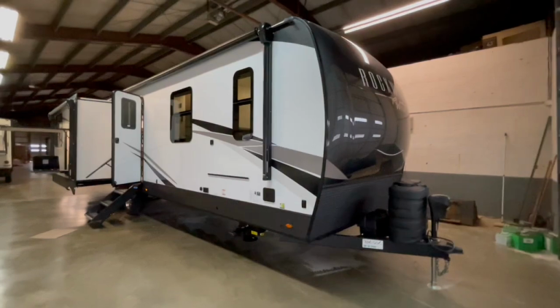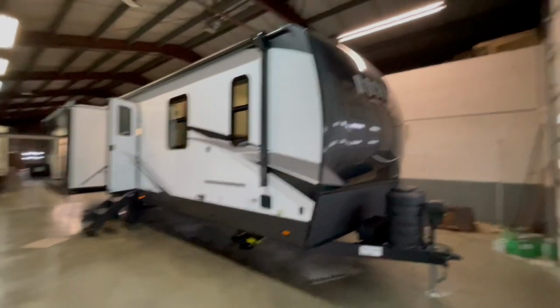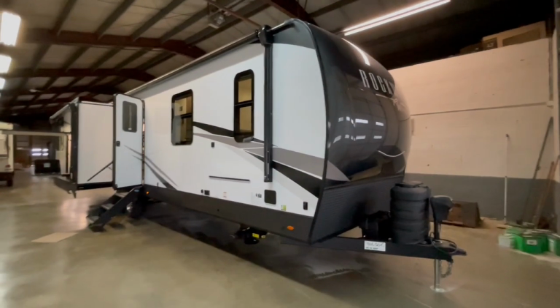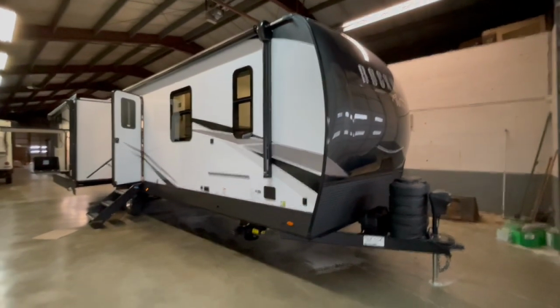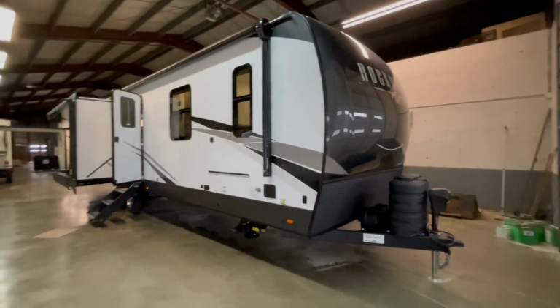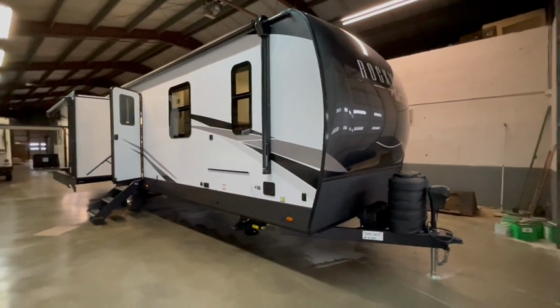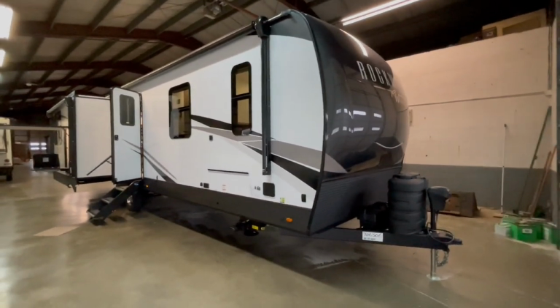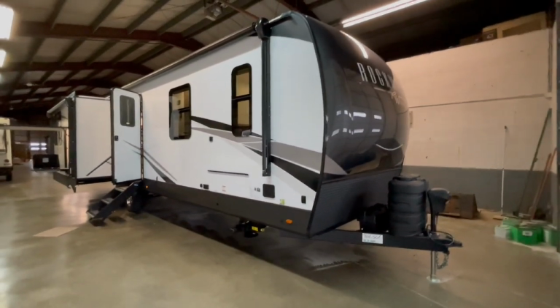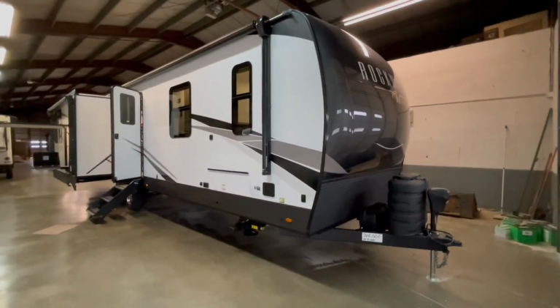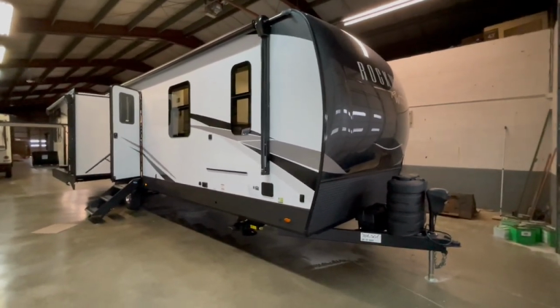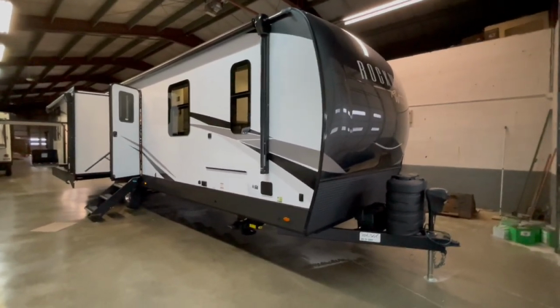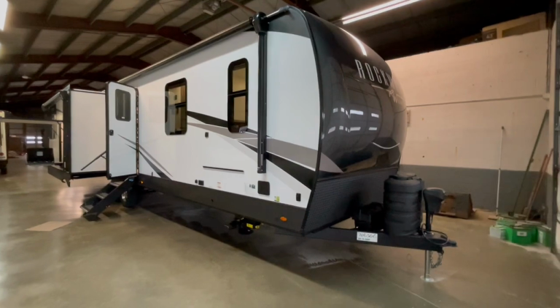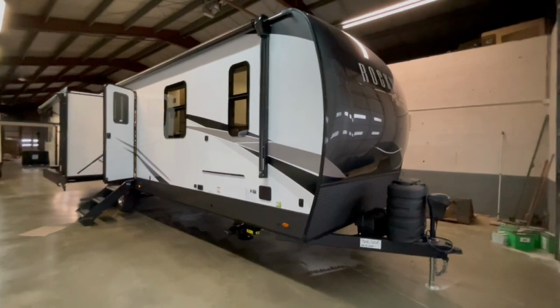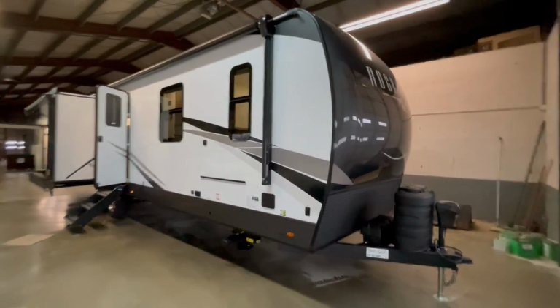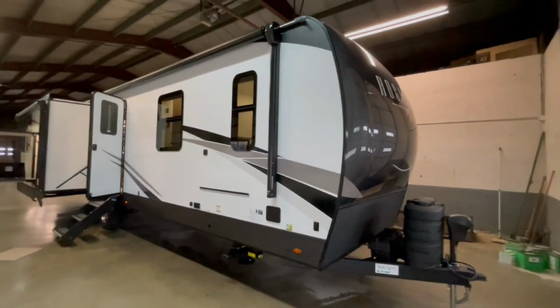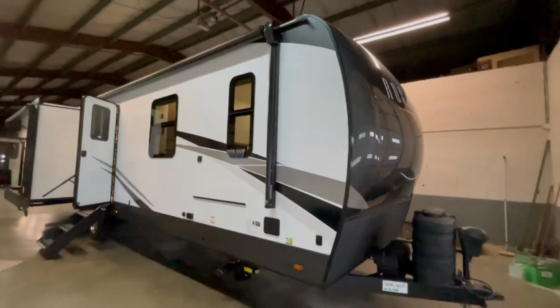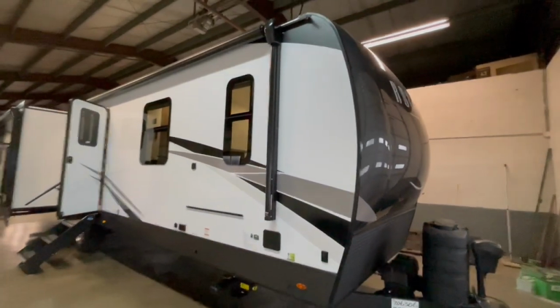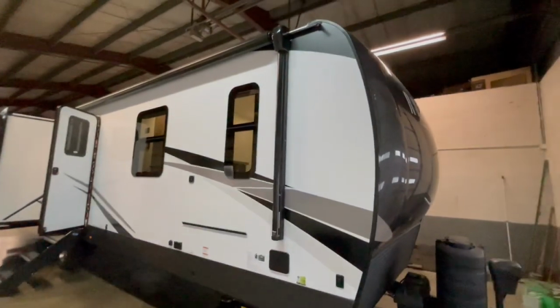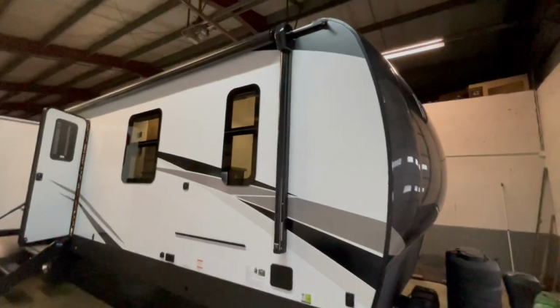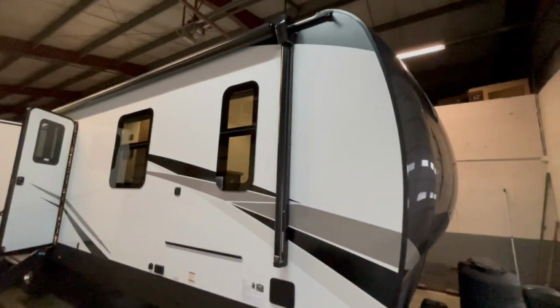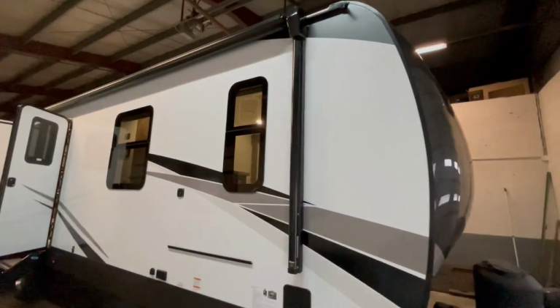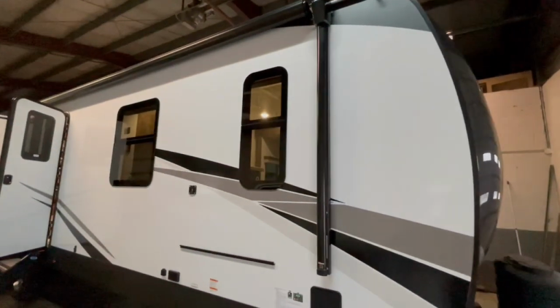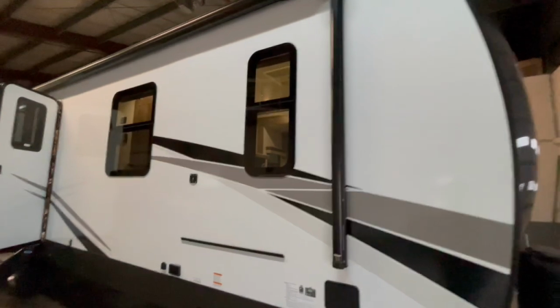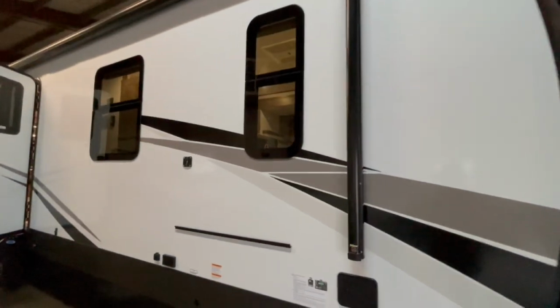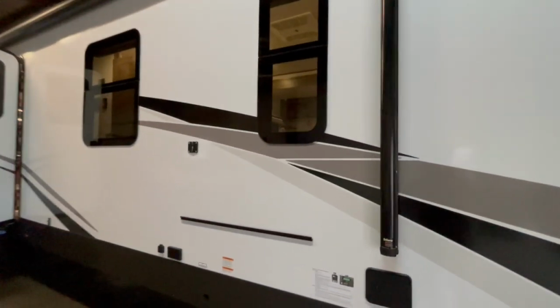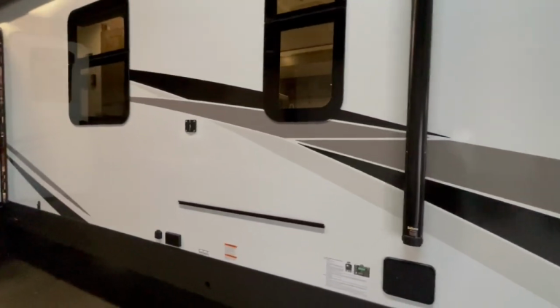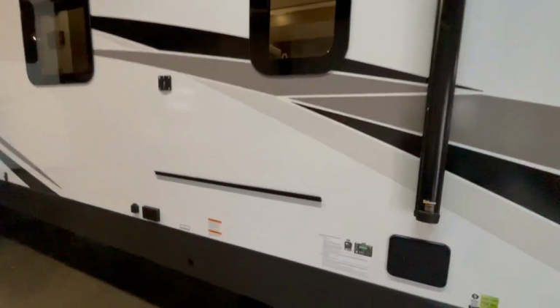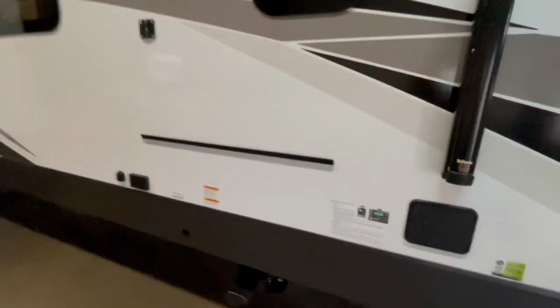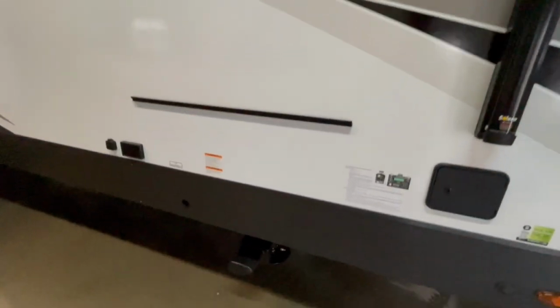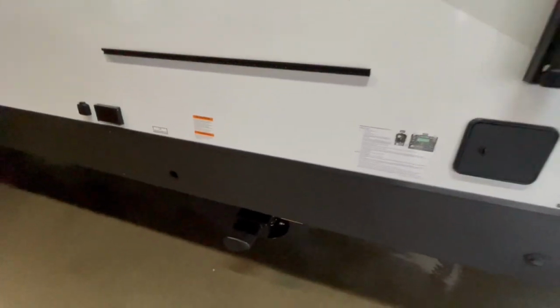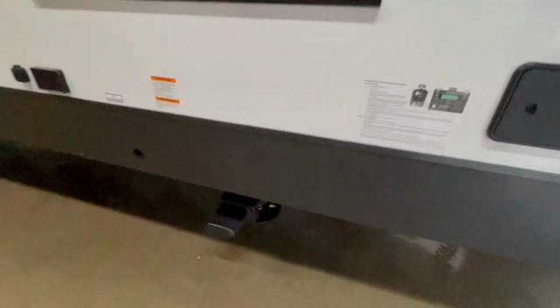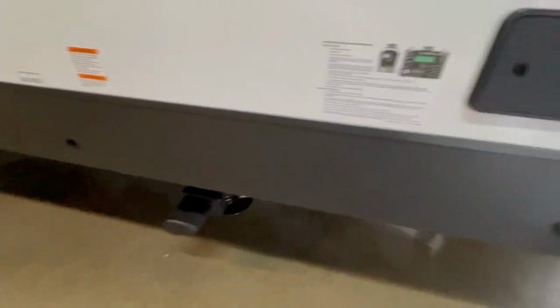This is a brand new Rockwood Signature 8332 Travel Trailer offered to you by Yonix RV. This unit weighs 9,572 pounds and will sleep six people comfortably, featuring a rear kitchen with a large living room.